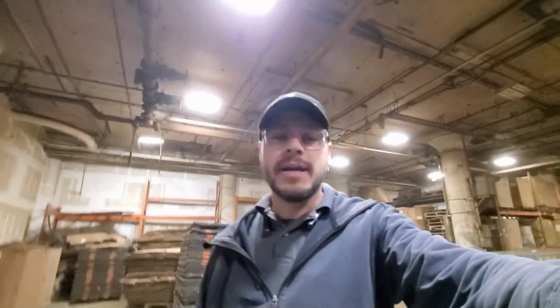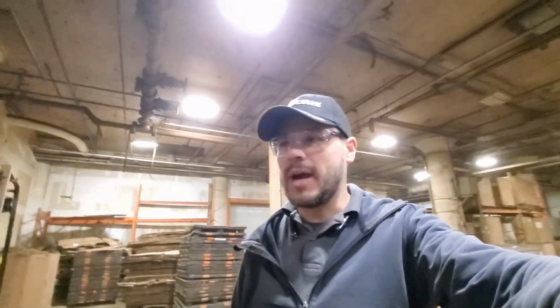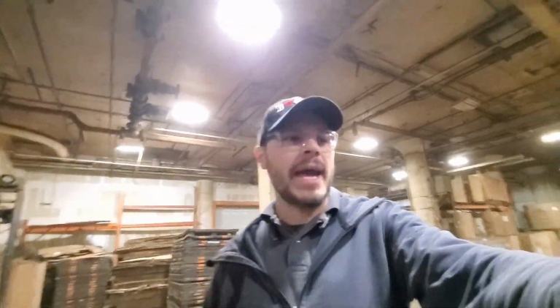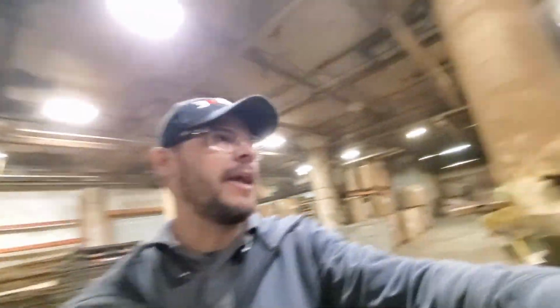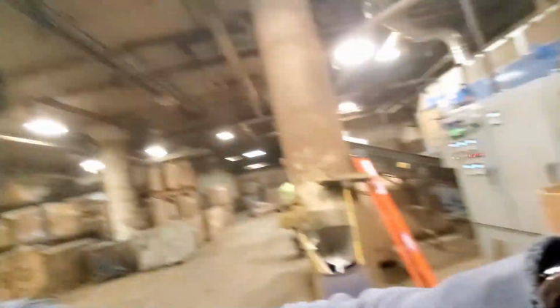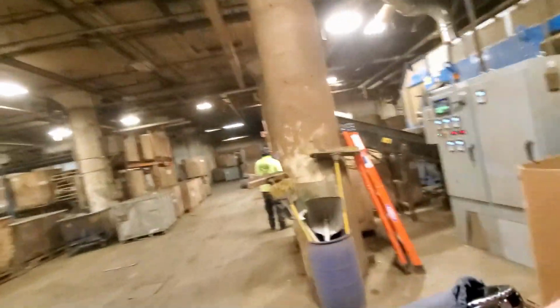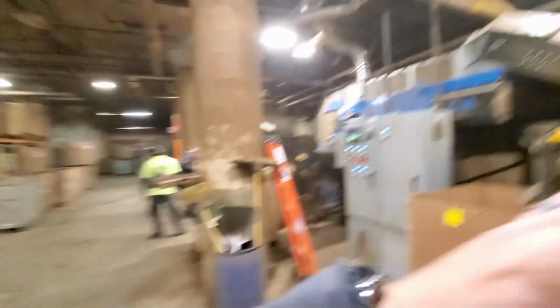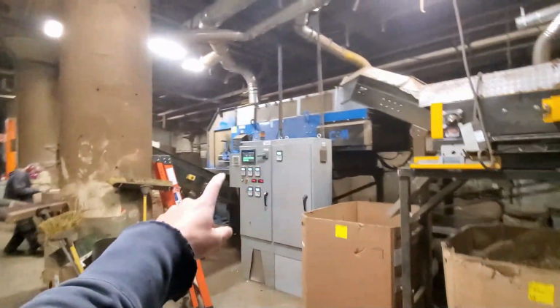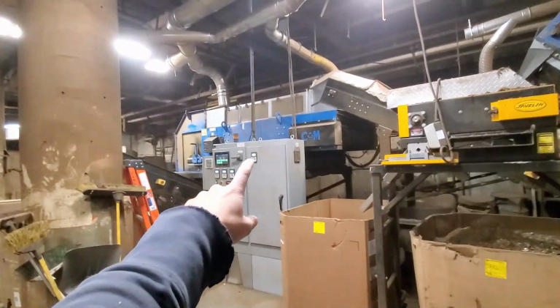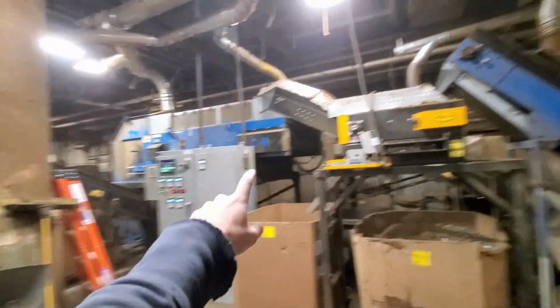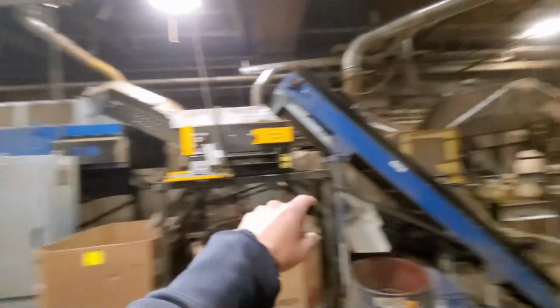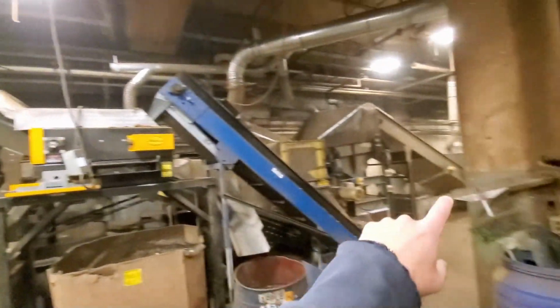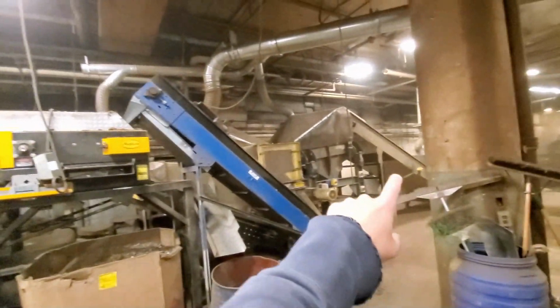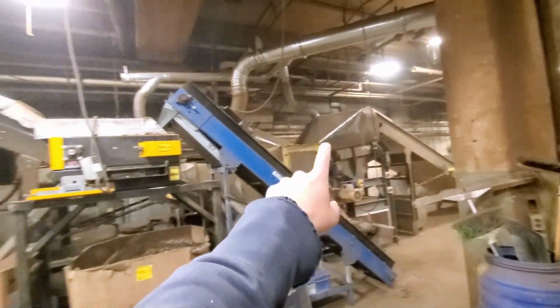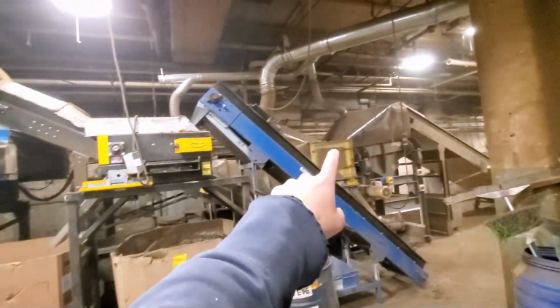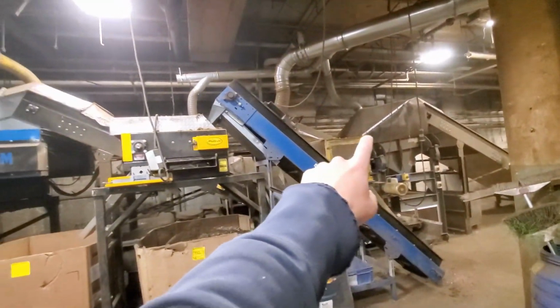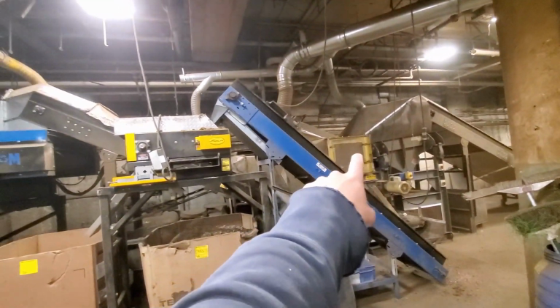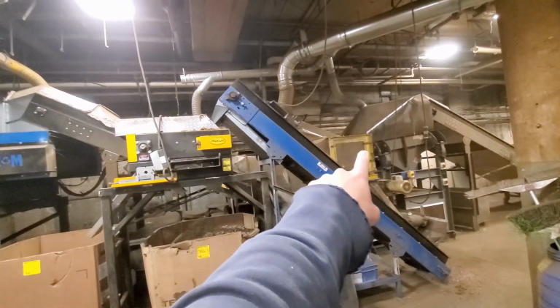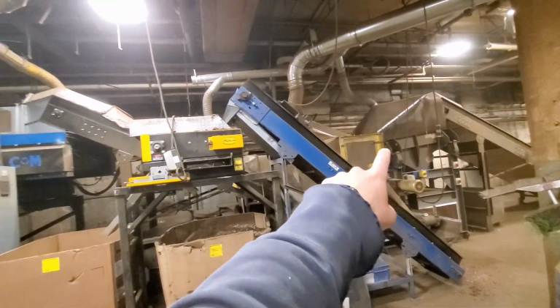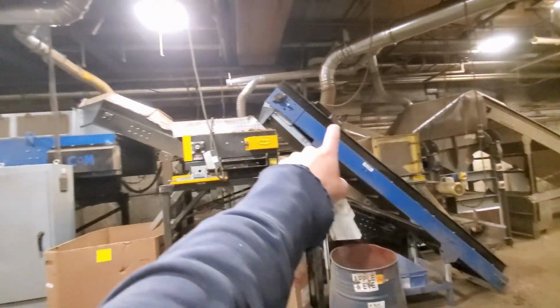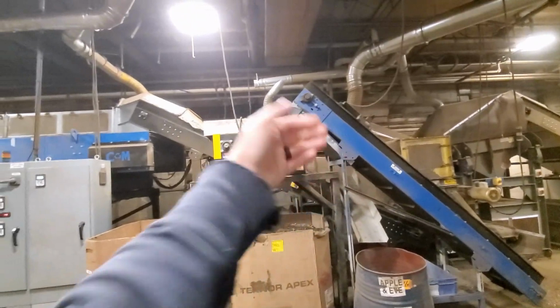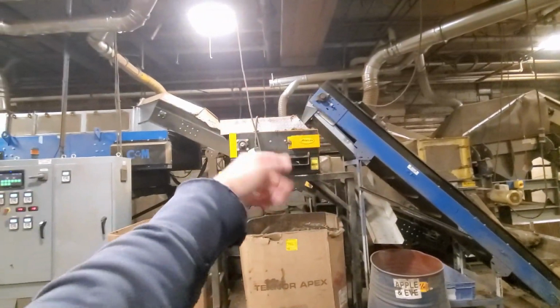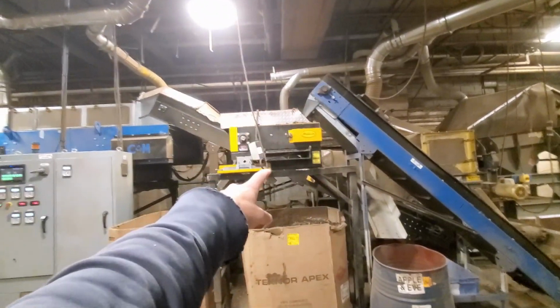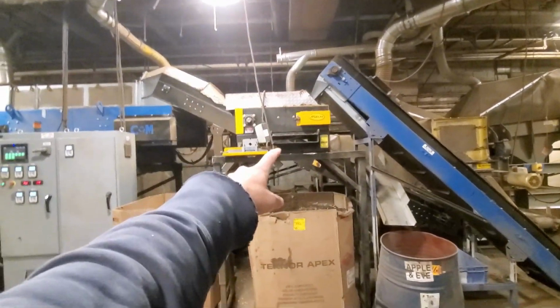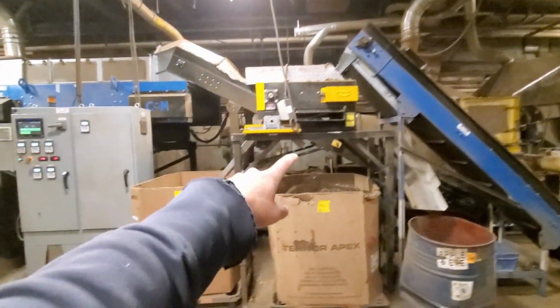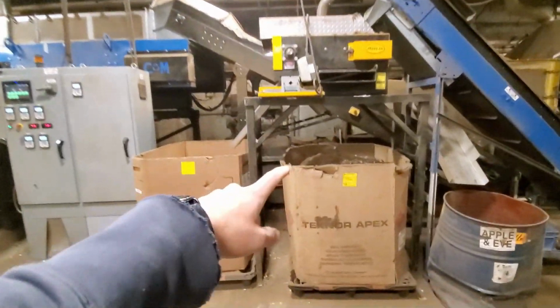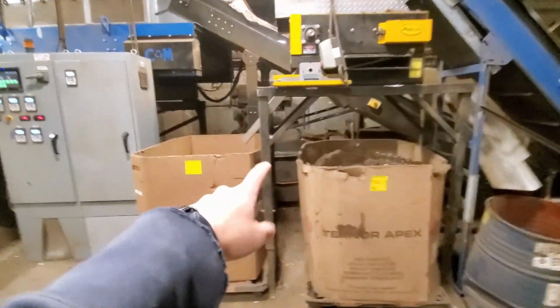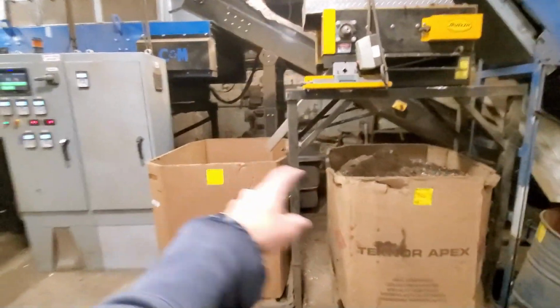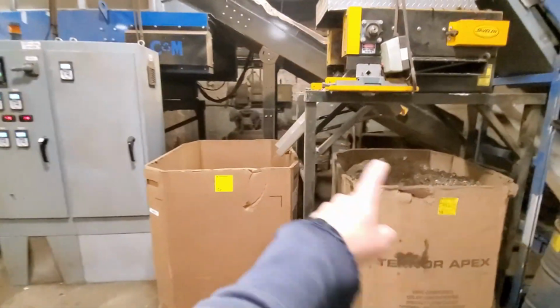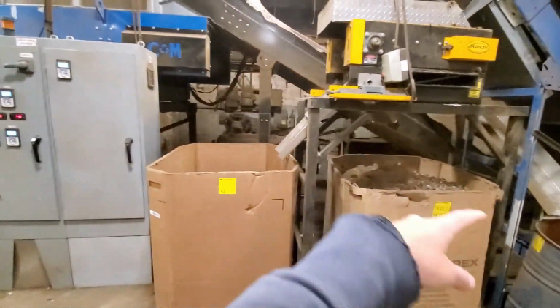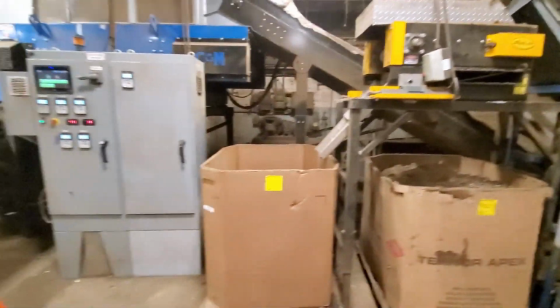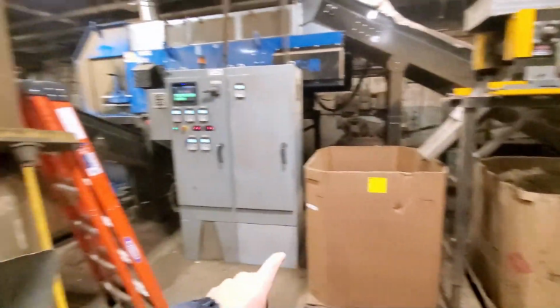All right, so we're on the back end here. We have our eddy current. As the material comes out, there's a conveyor. We have an air knife in here and then there's a stainless steel magnet here to pull out any heavies.